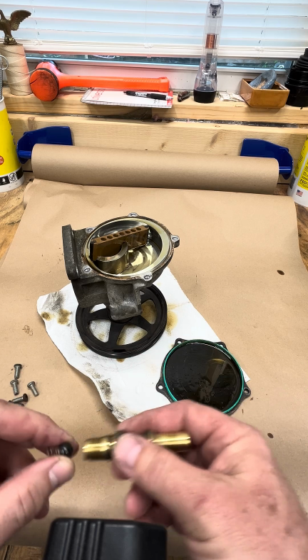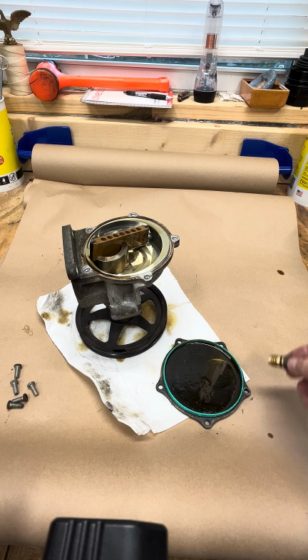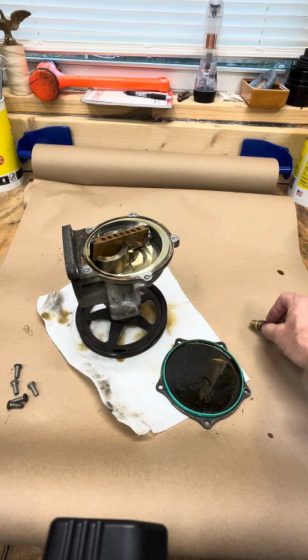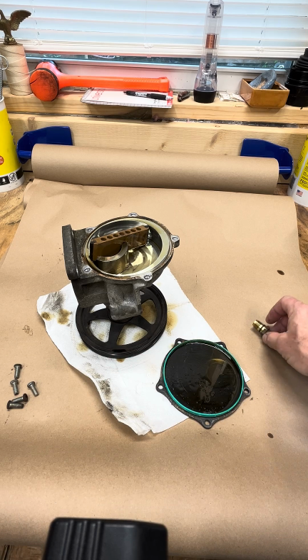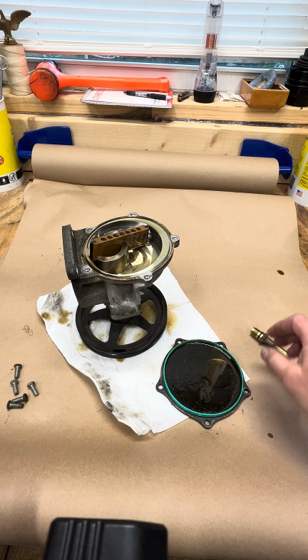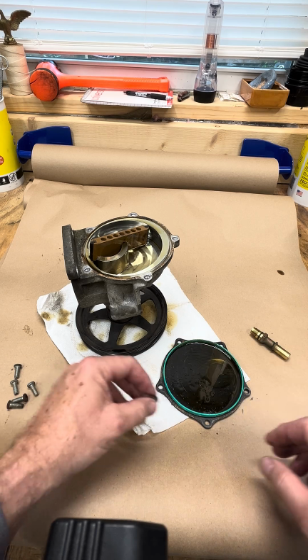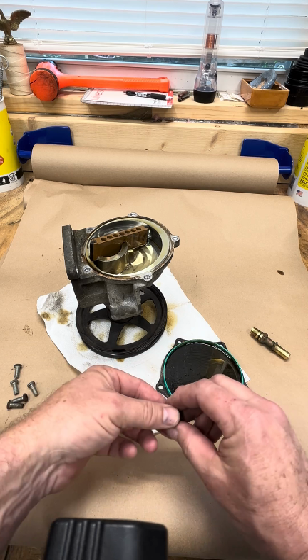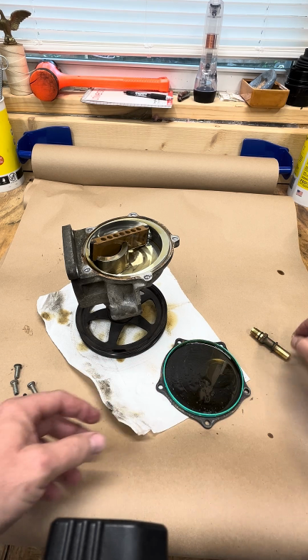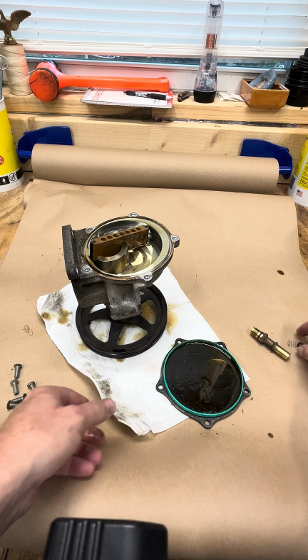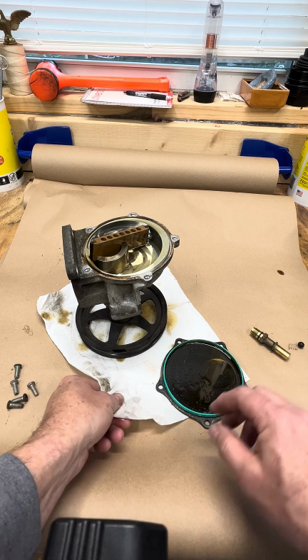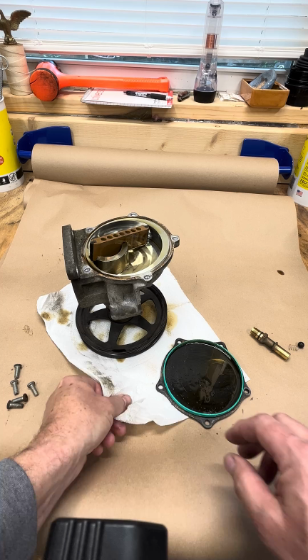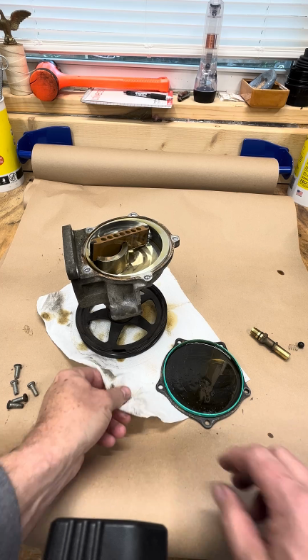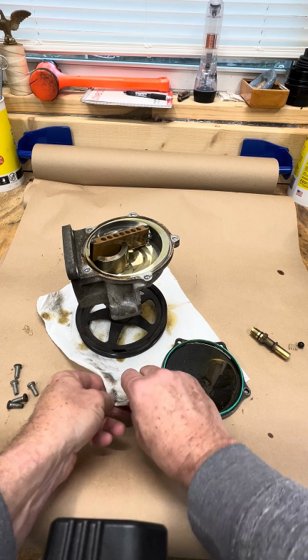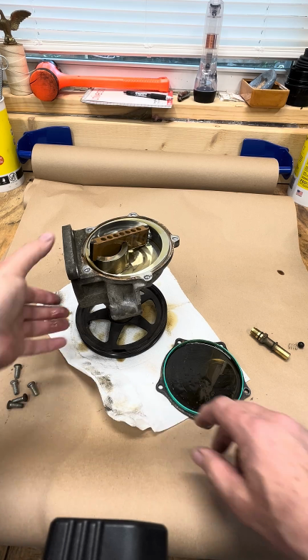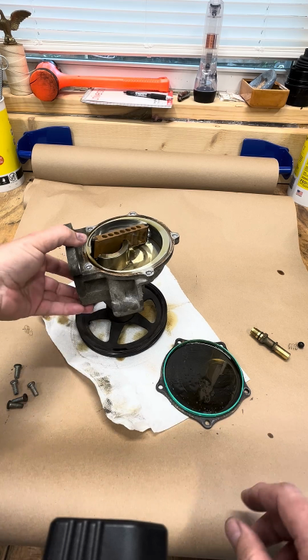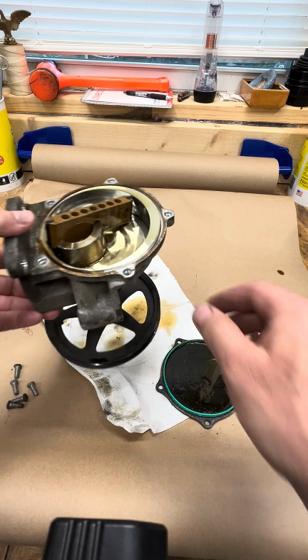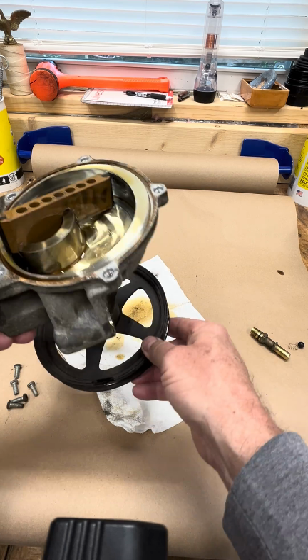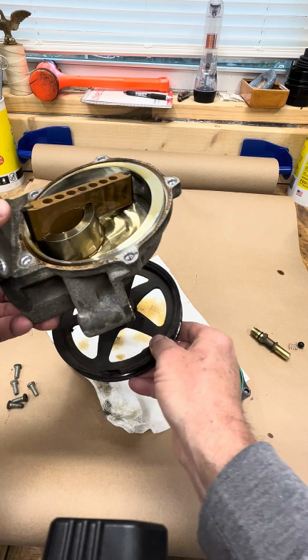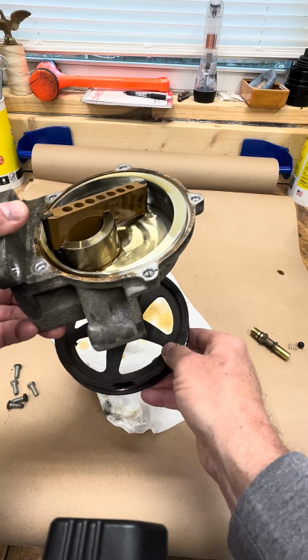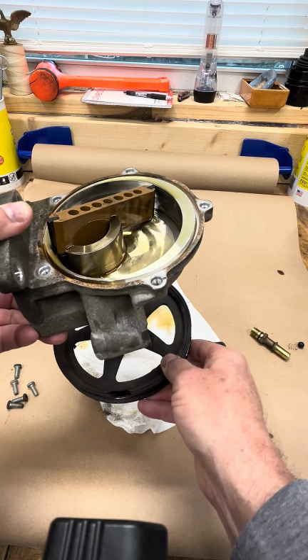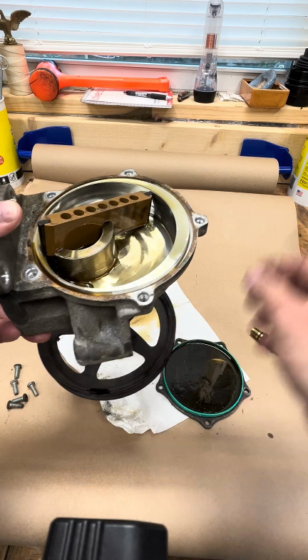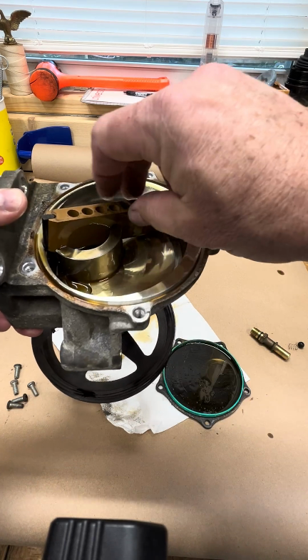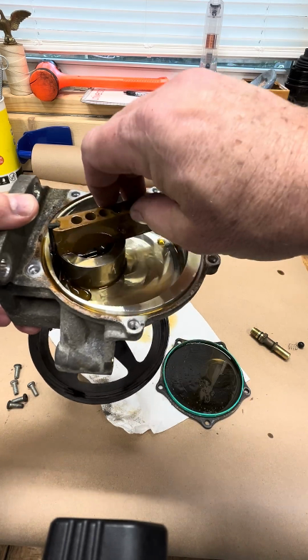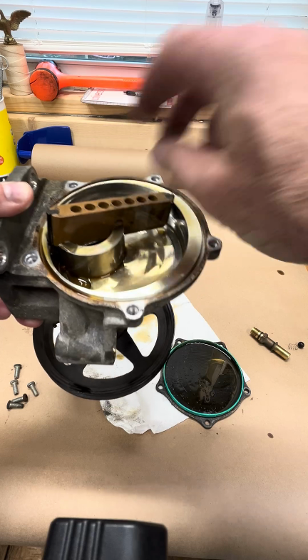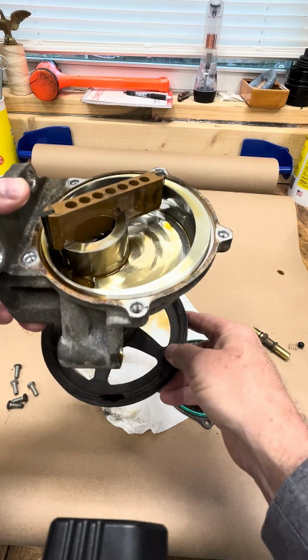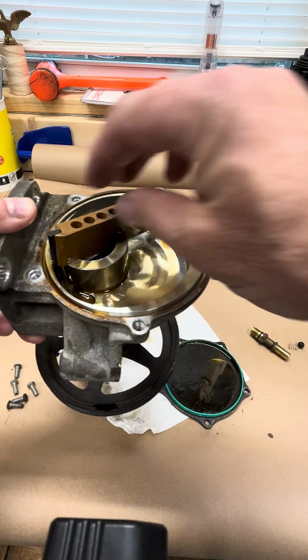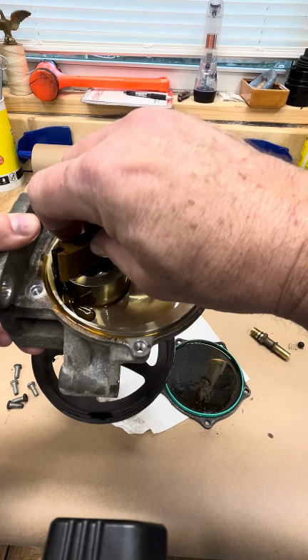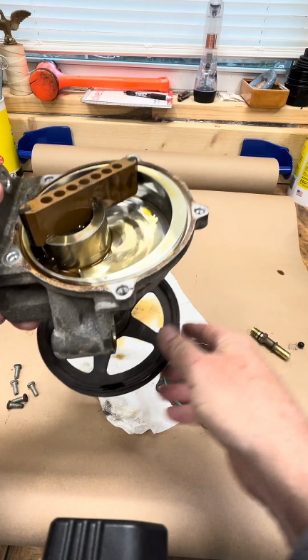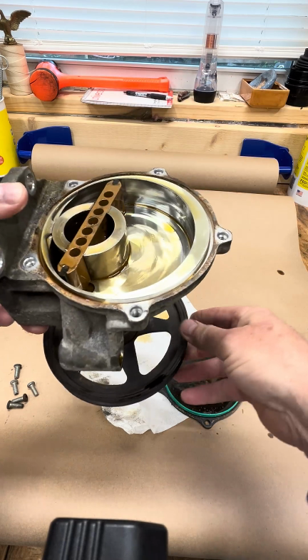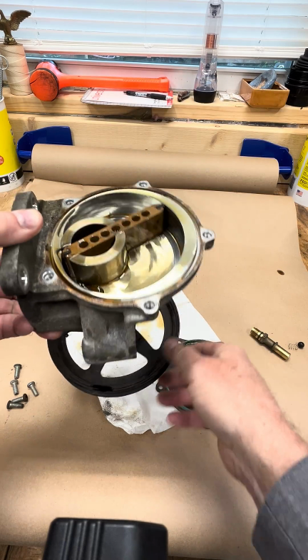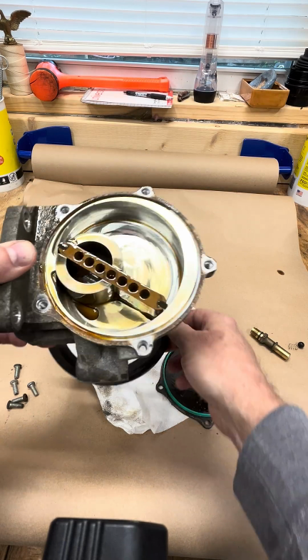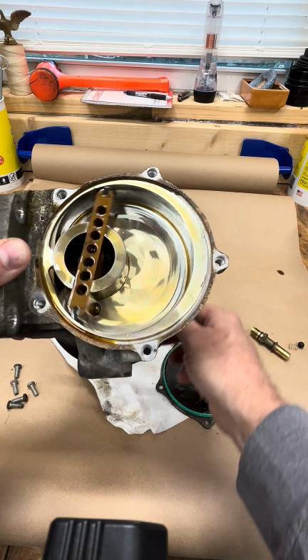You can go over to the channel and see more about the vacuum pump delete. This is on L83 and L86 engines. It's kind of neat to see how it works — that's it.